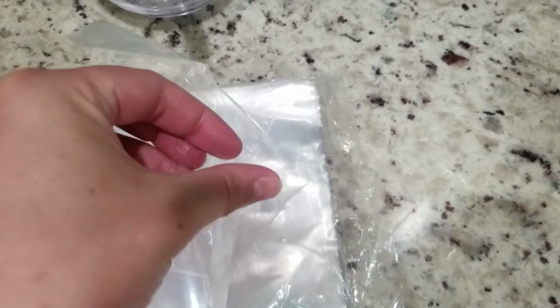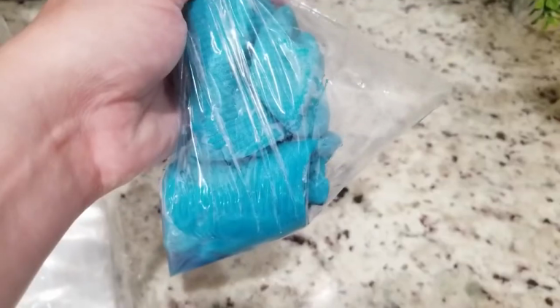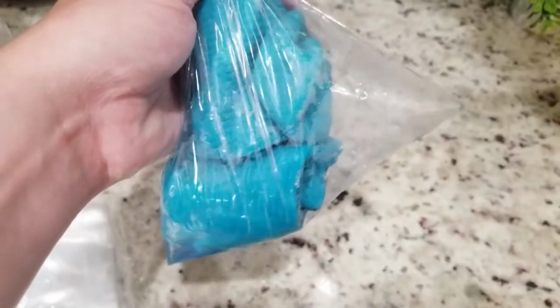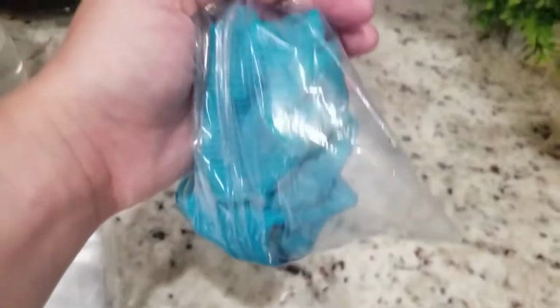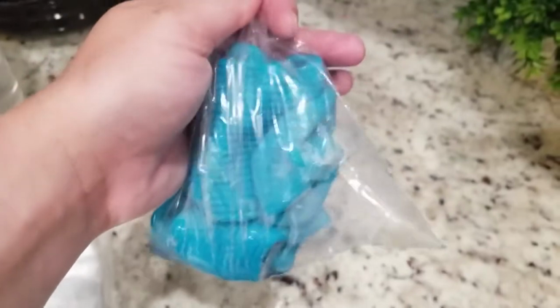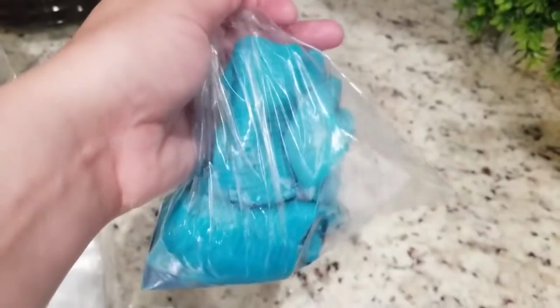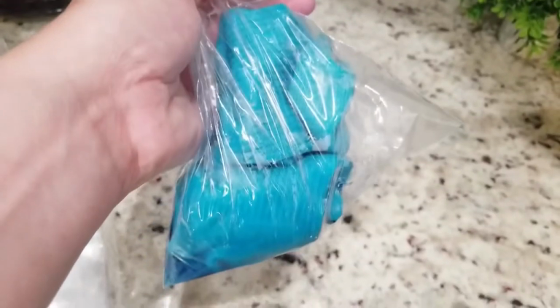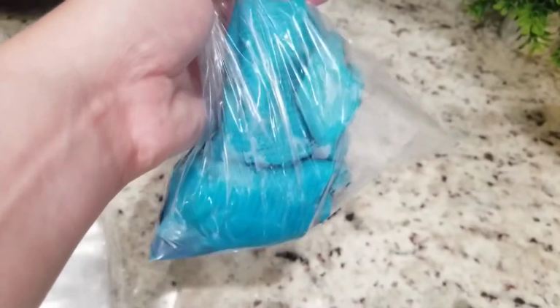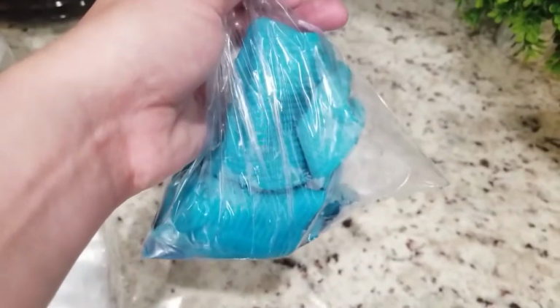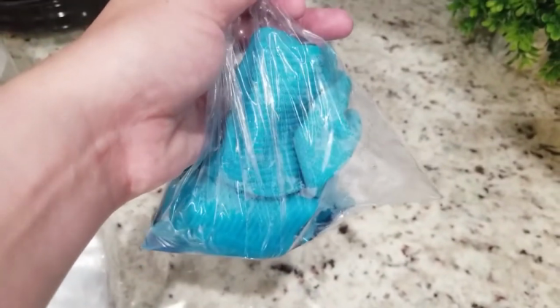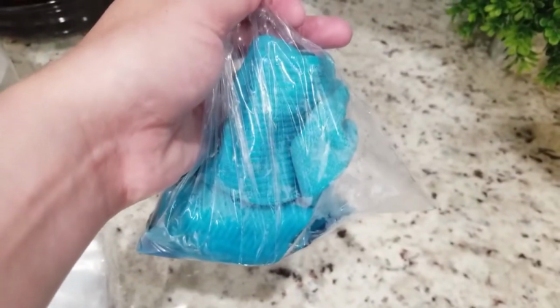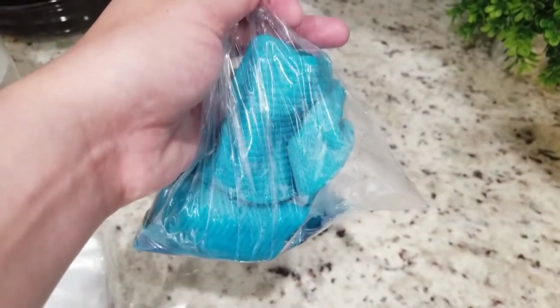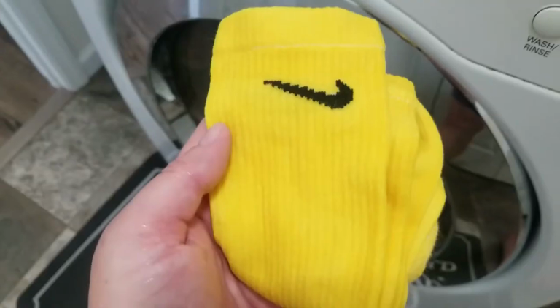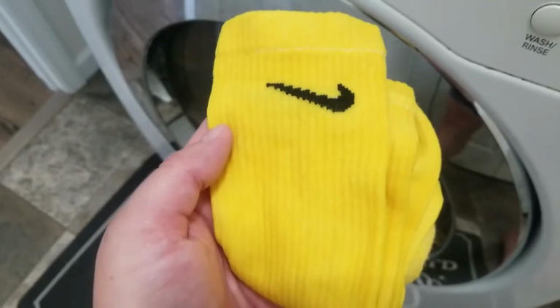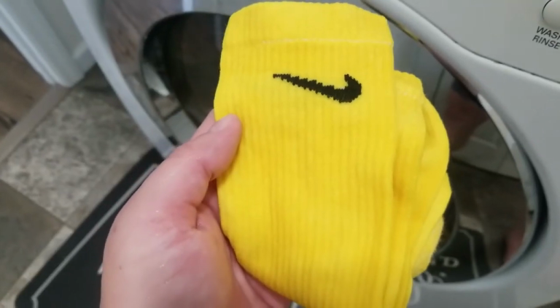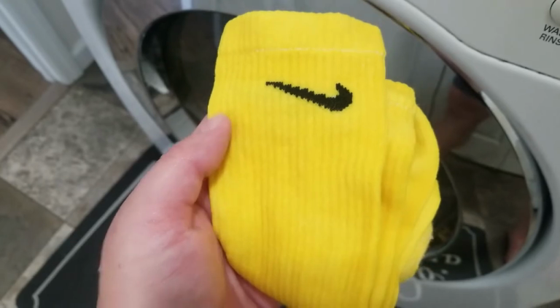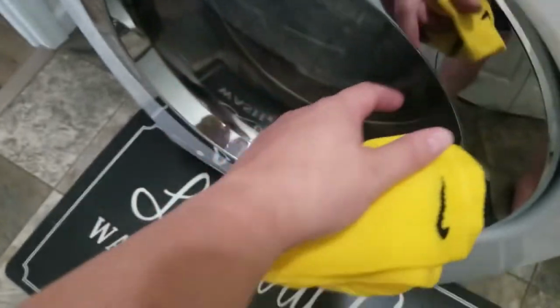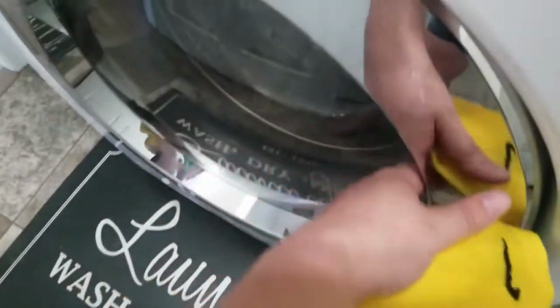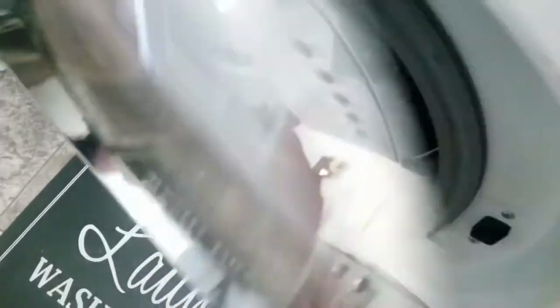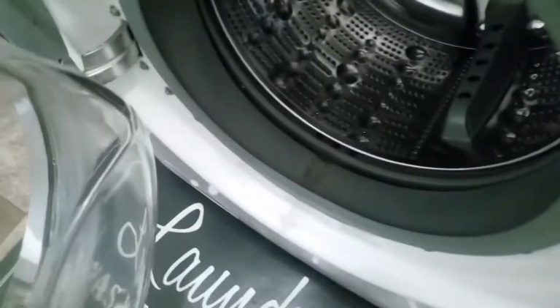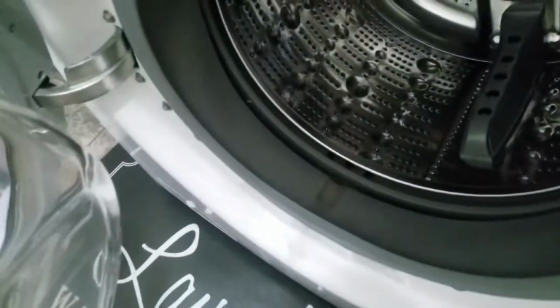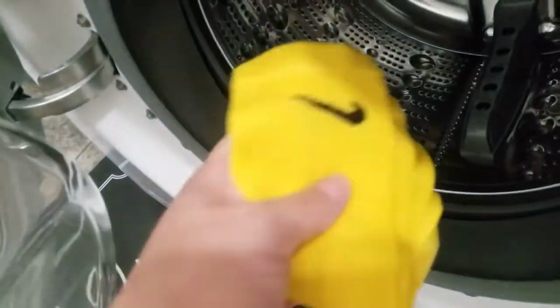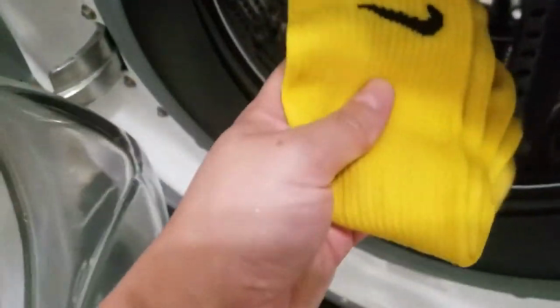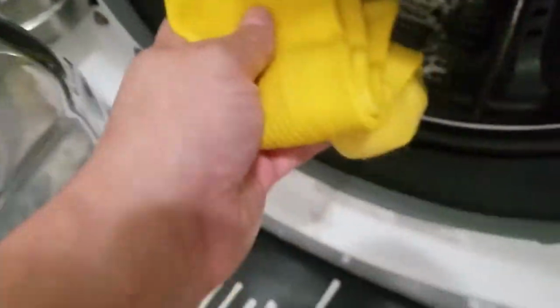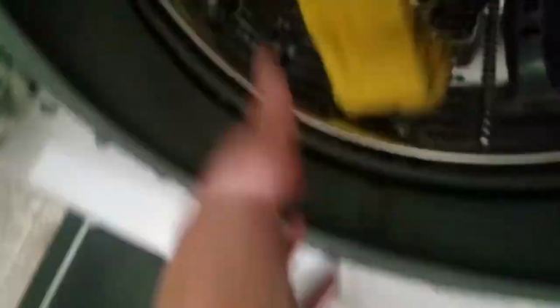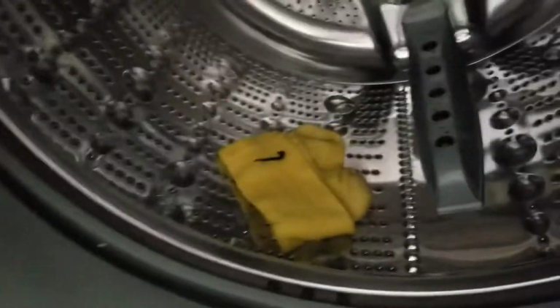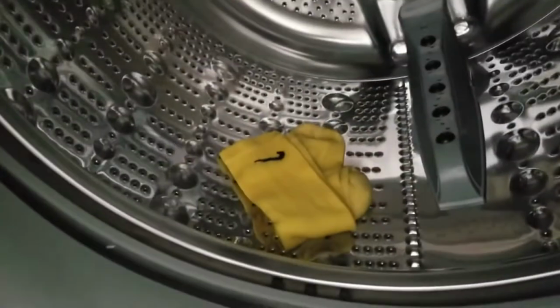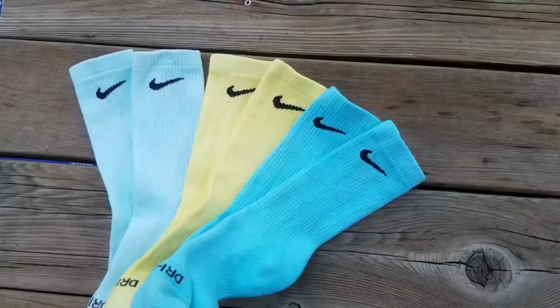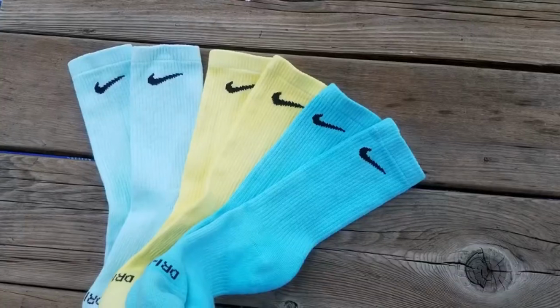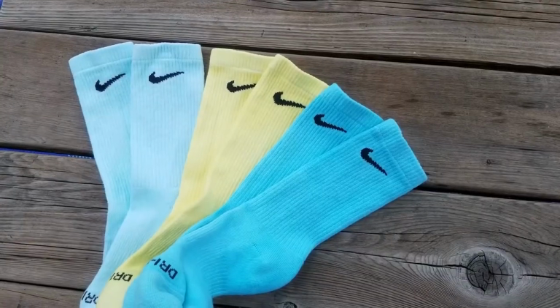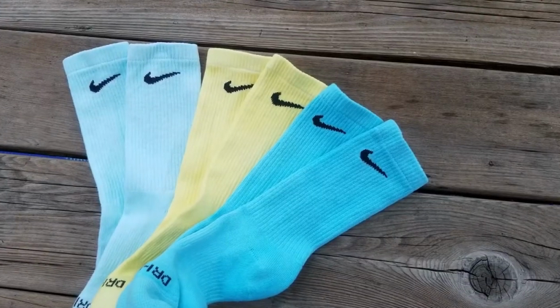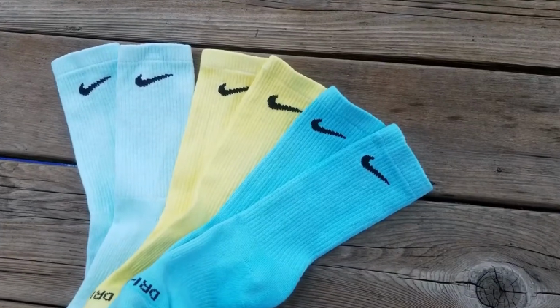Once you're done with that, definitely put them in the washing machine. I usually put them in the washing machine twice and make sure that you use the hot setting, just in case any excess dye were to come out. You'd want it to come out in the washing machine, not on your shoes.